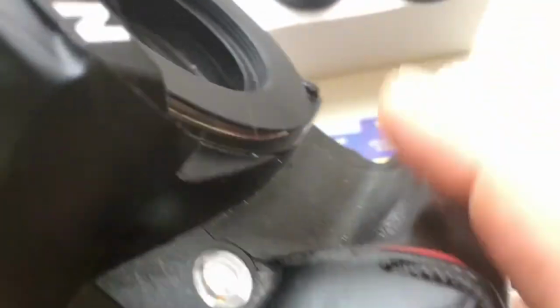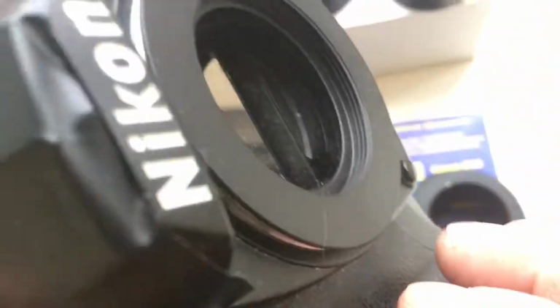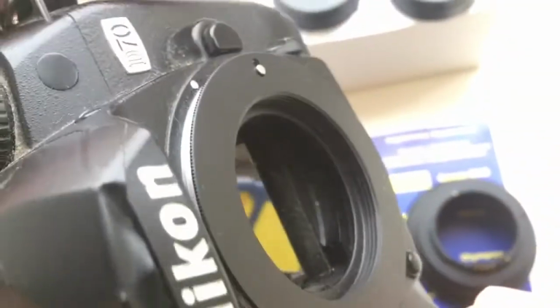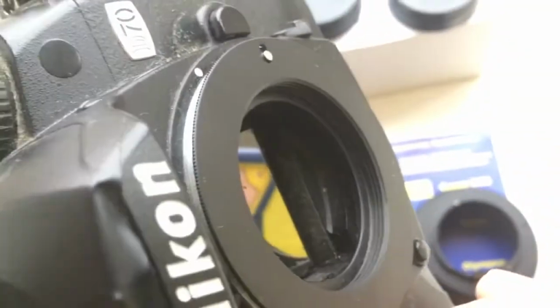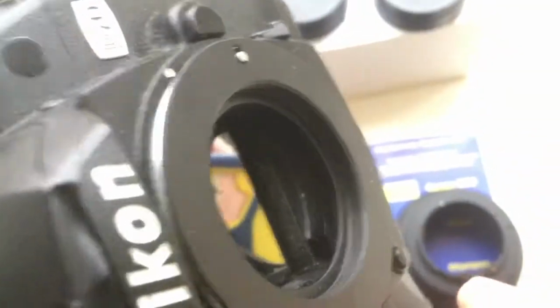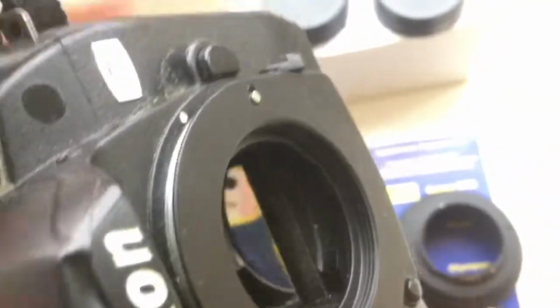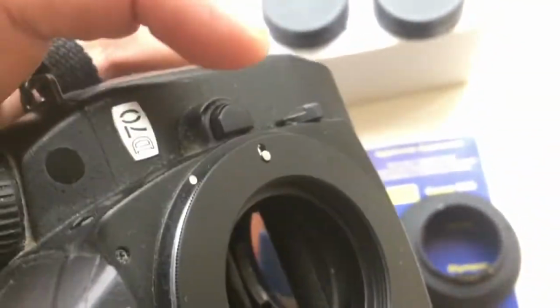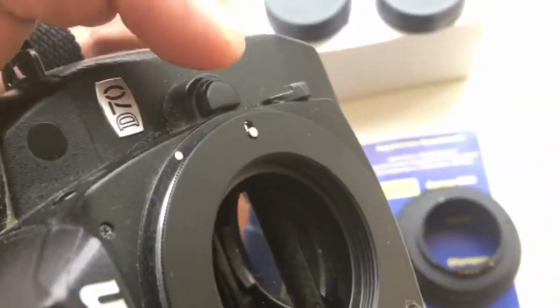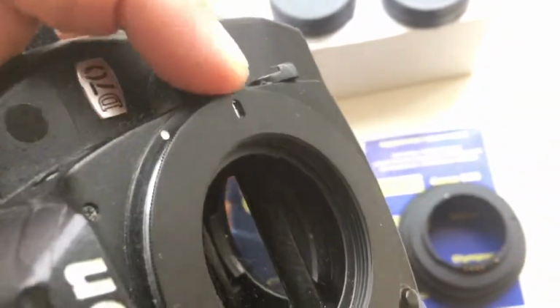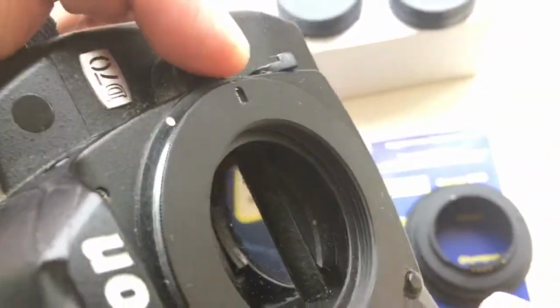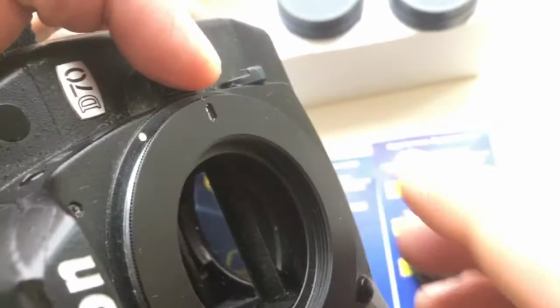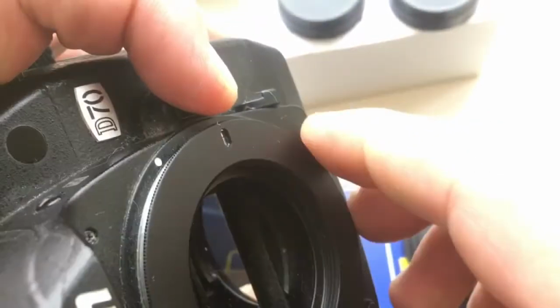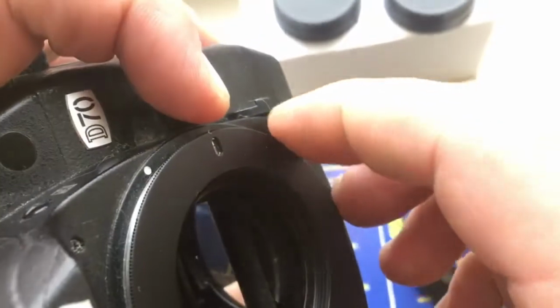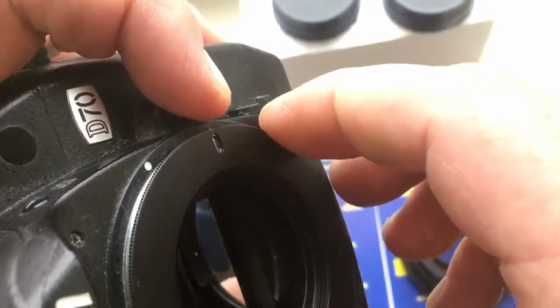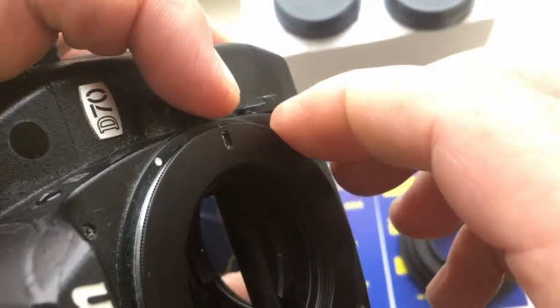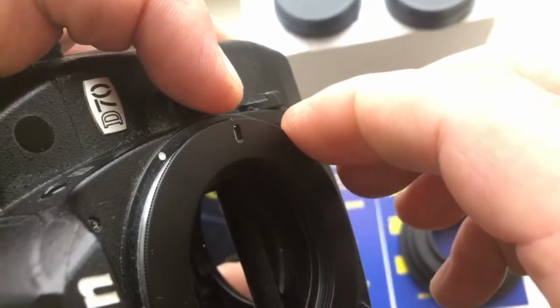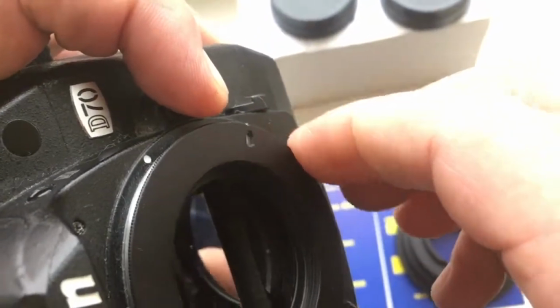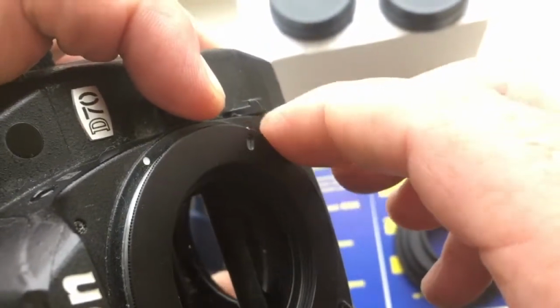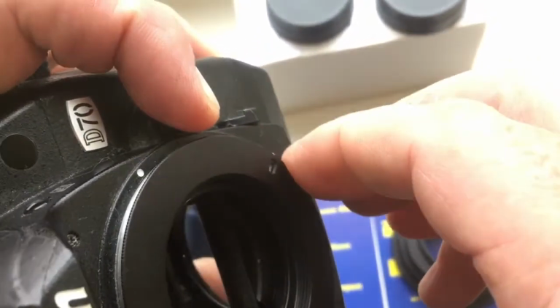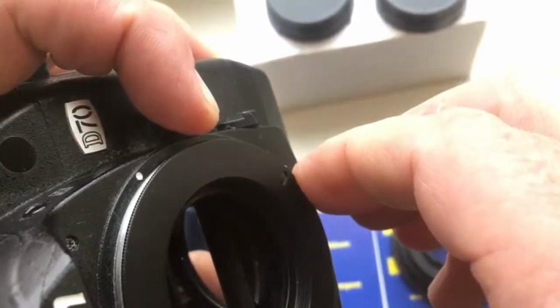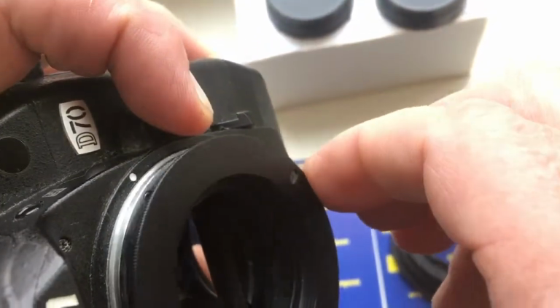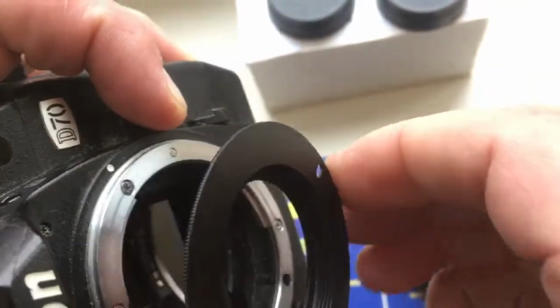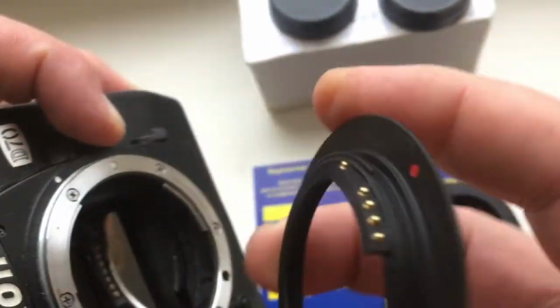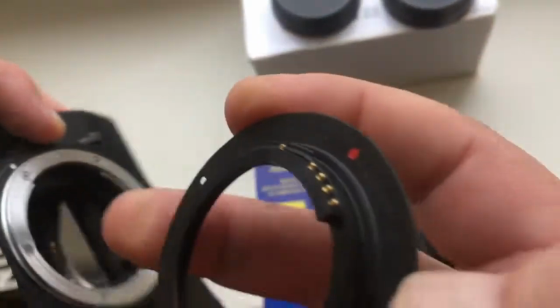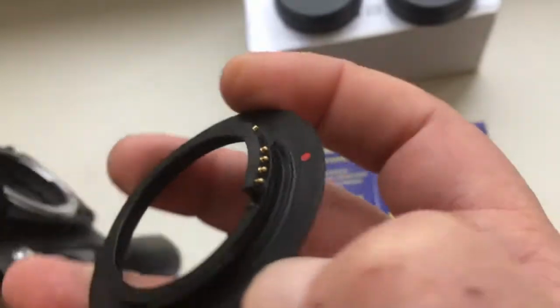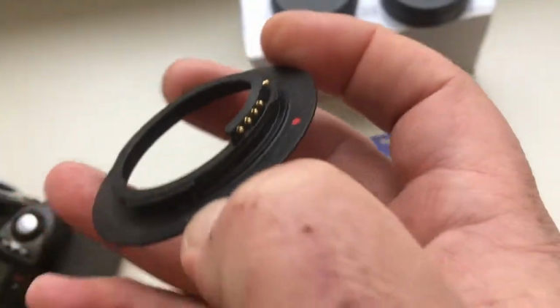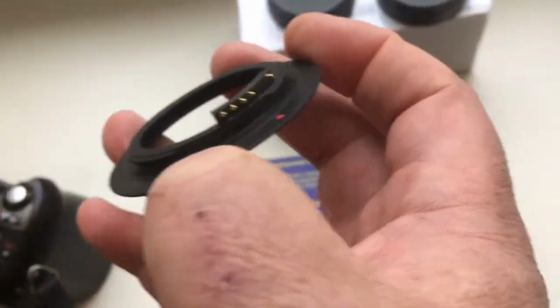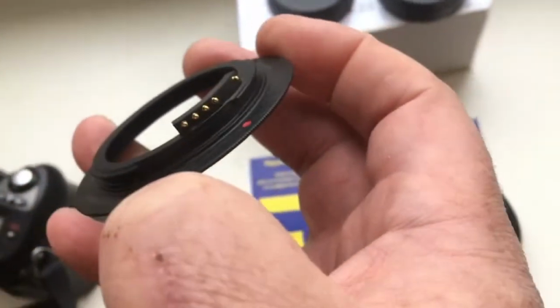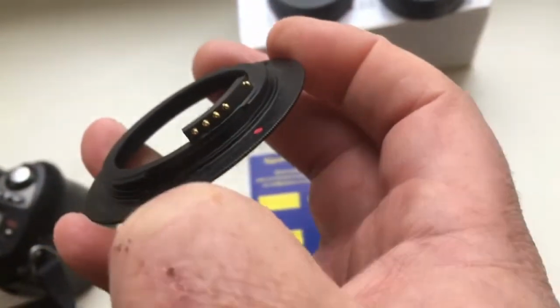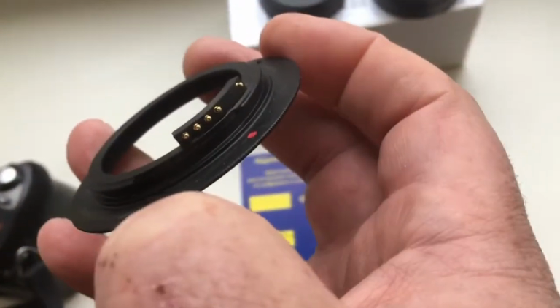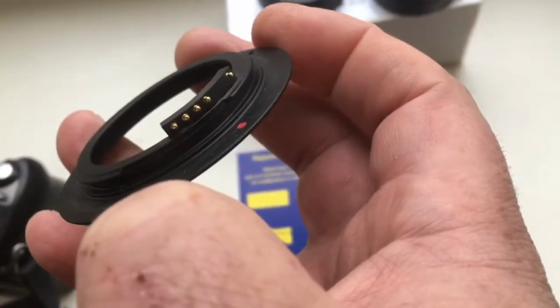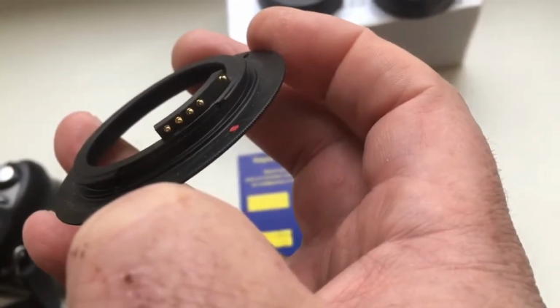And reinstall. Push this button and clockwise. The chip is not the match.